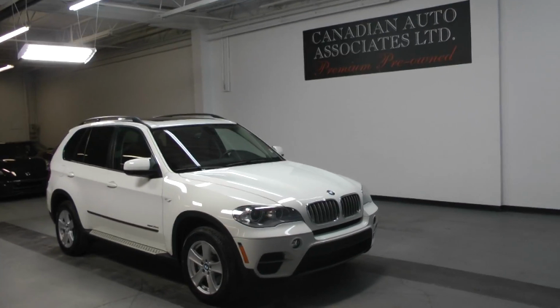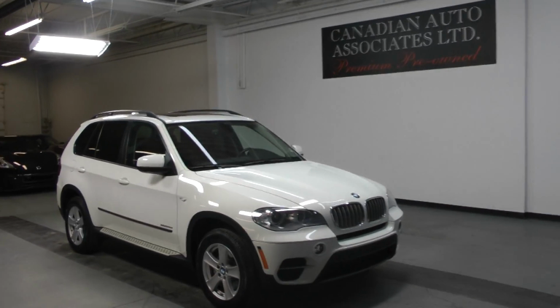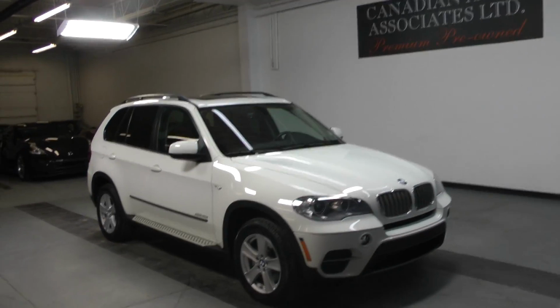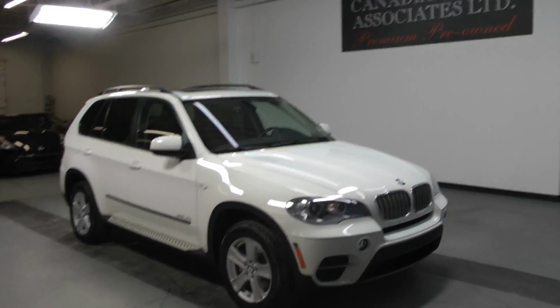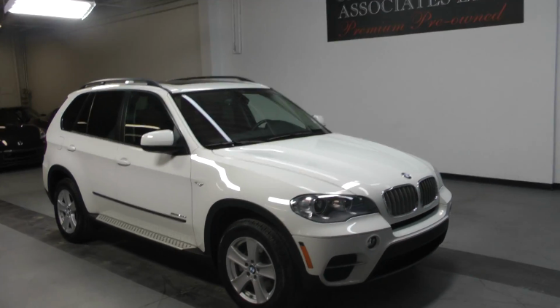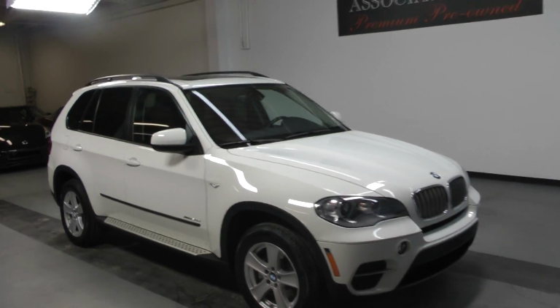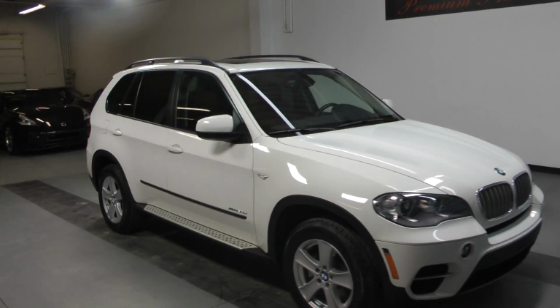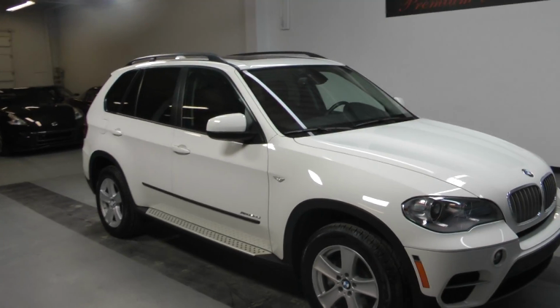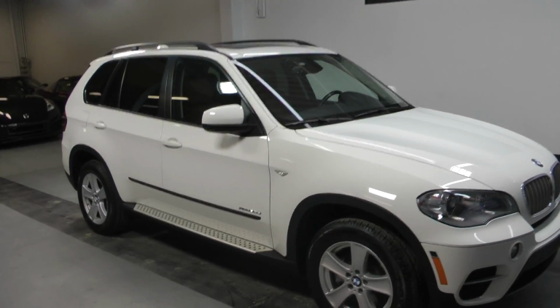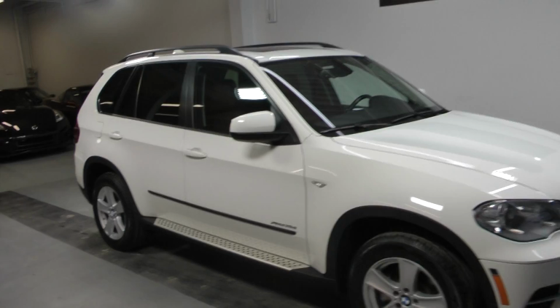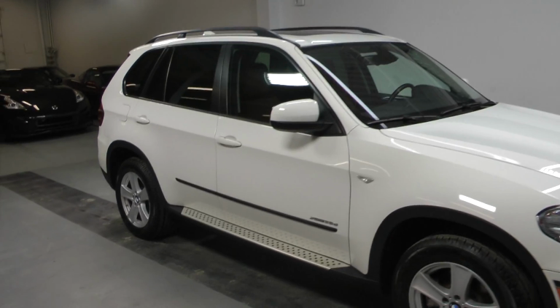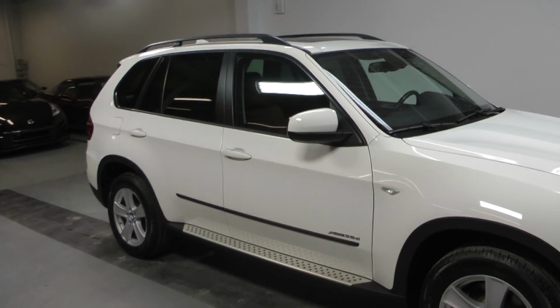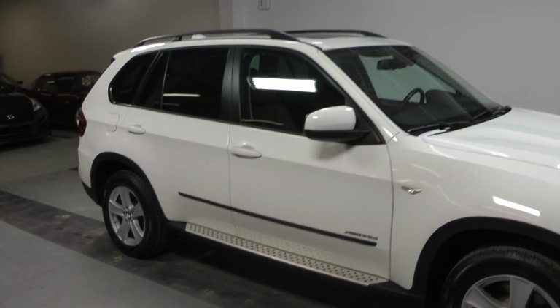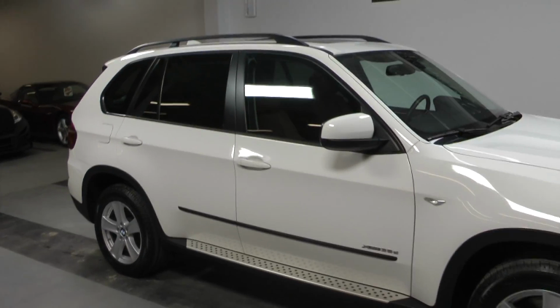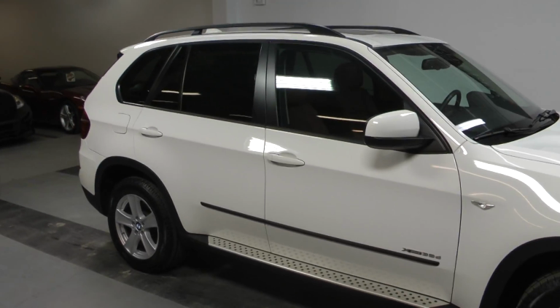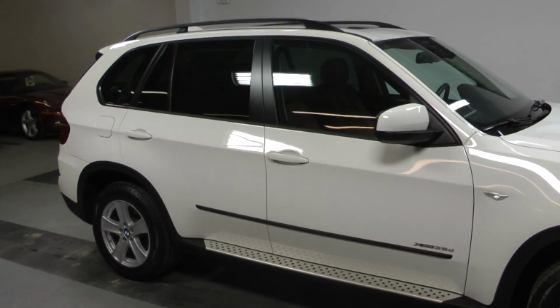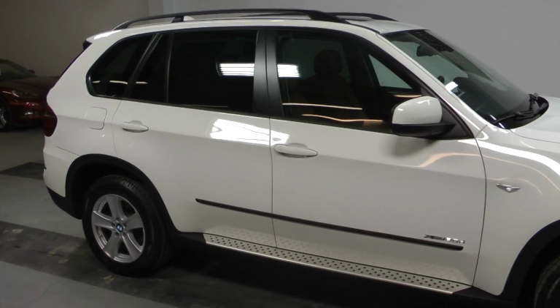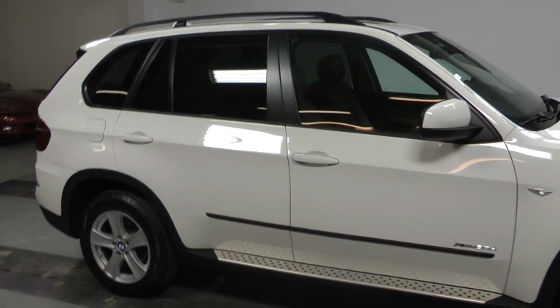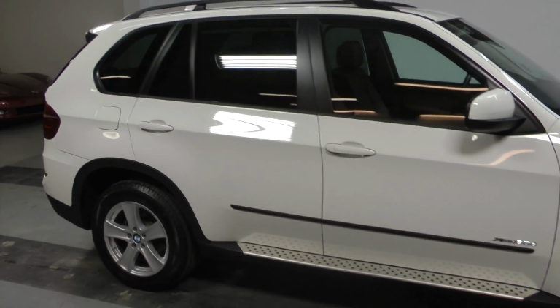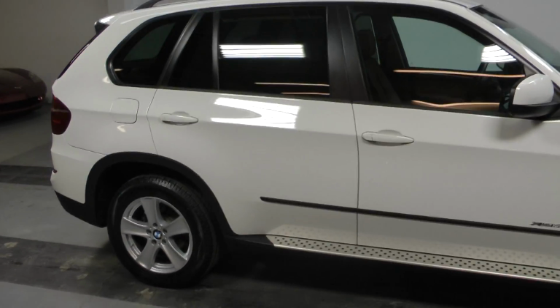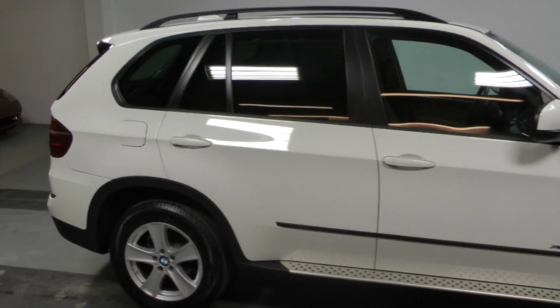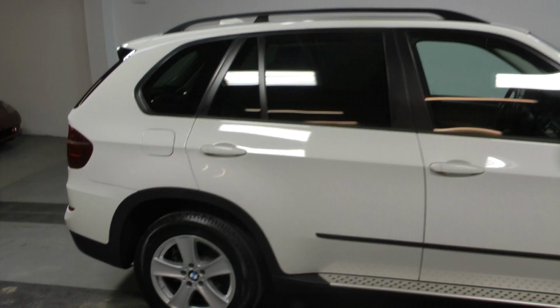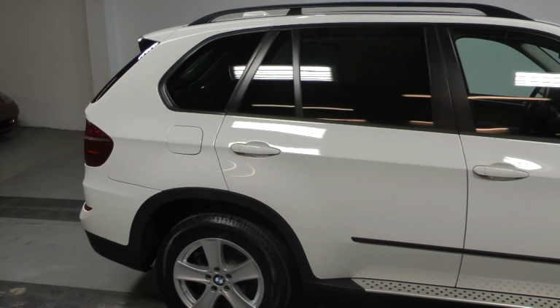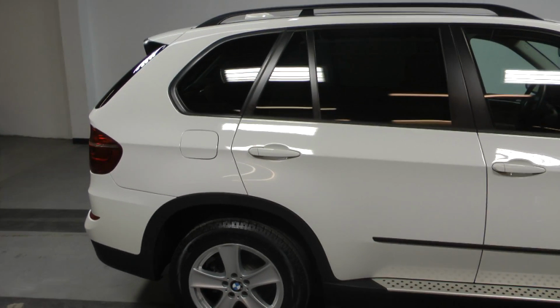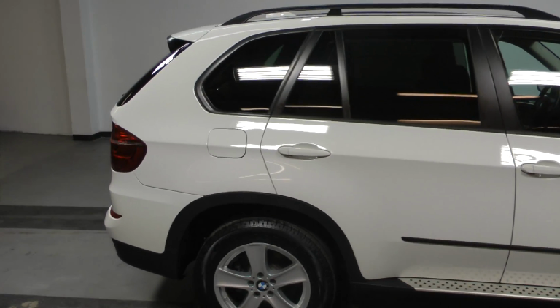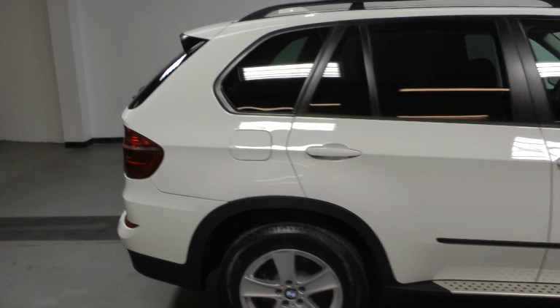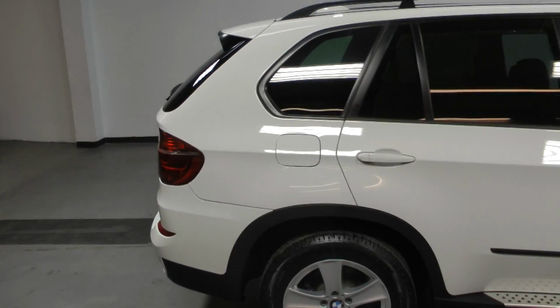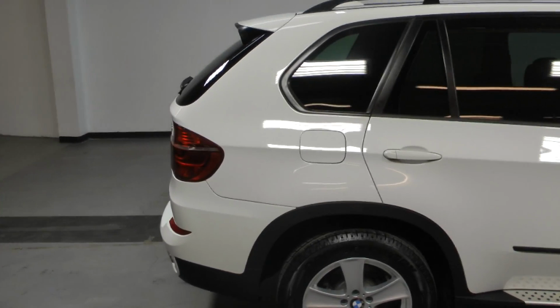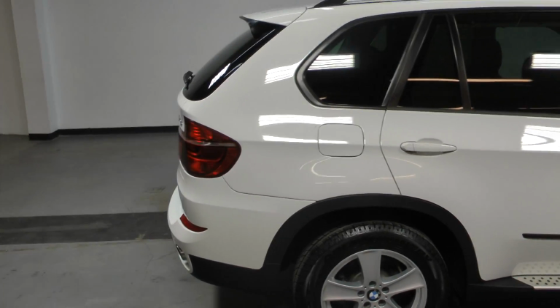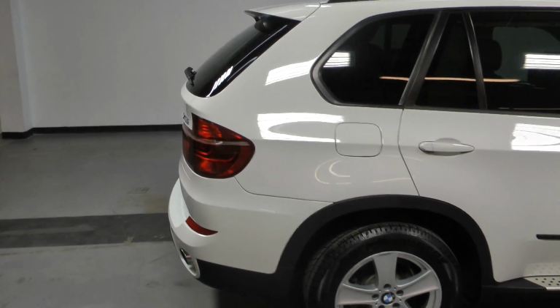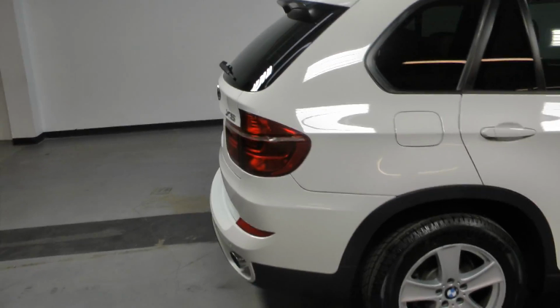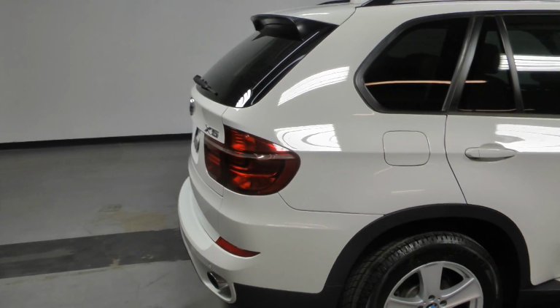Welcome to Canadian Auto Associates, here with our beautiful 2011 BMW X5 diesel, finished in alpine white on tobacco. It's powered by a 3-liter engine making 265 horsepower.